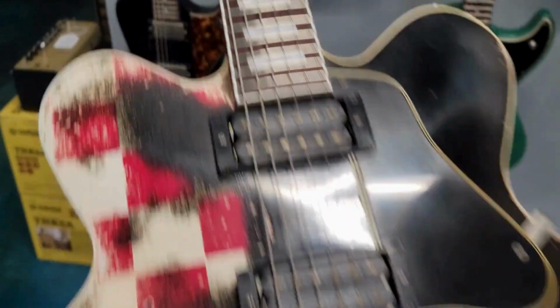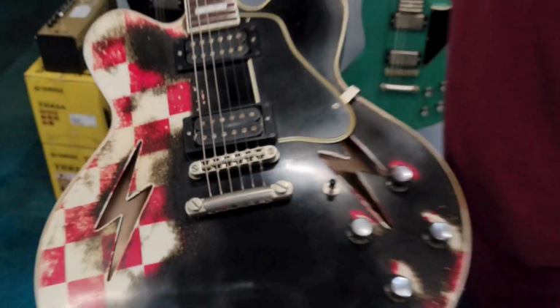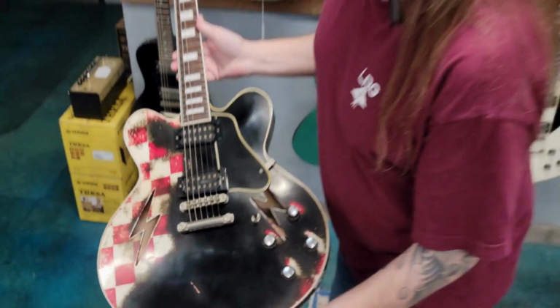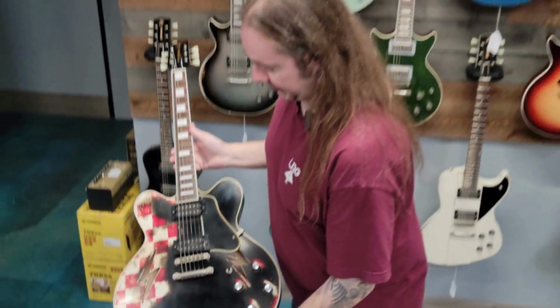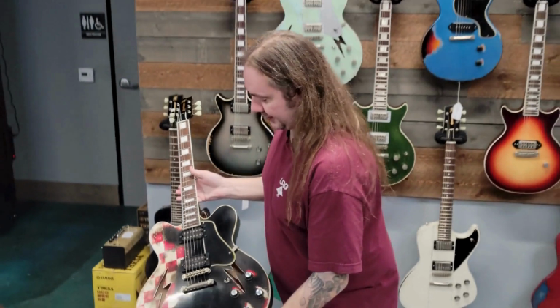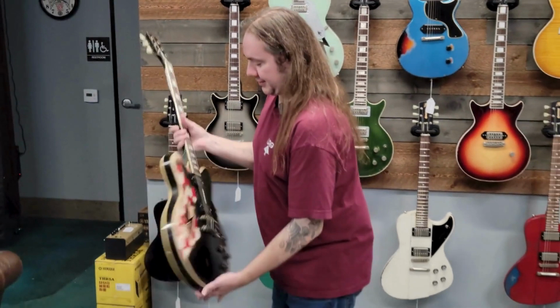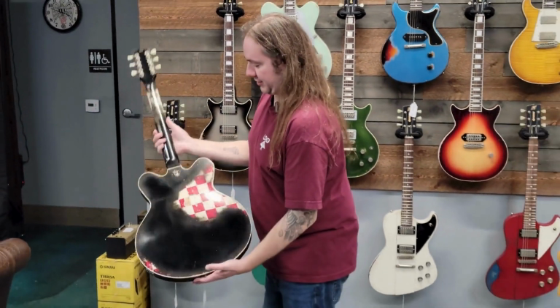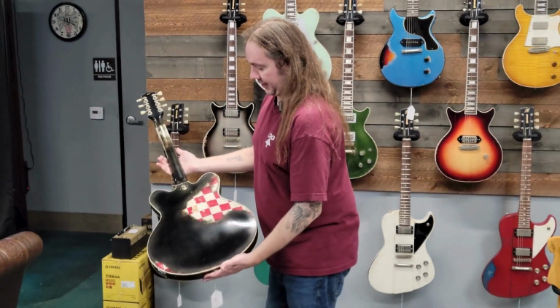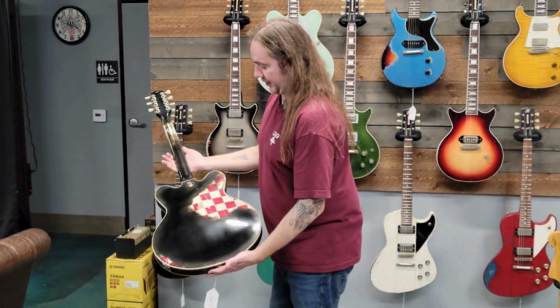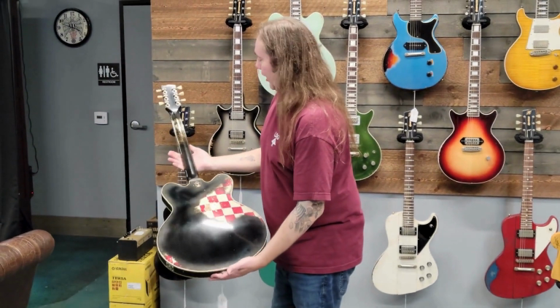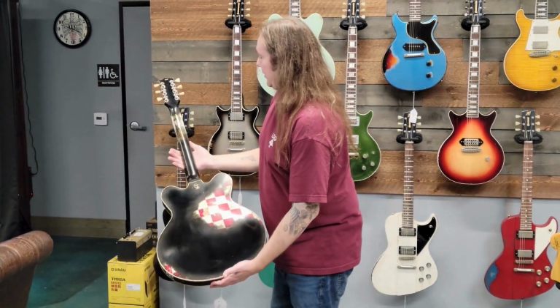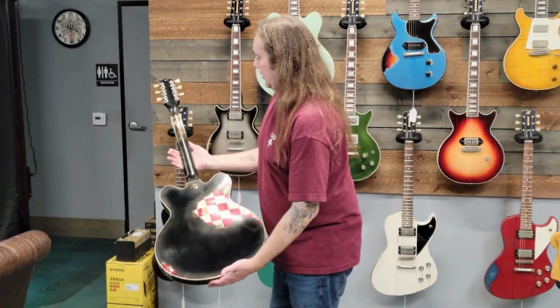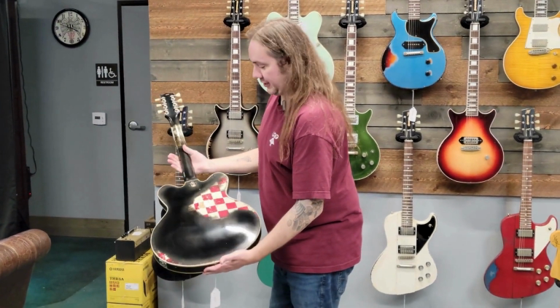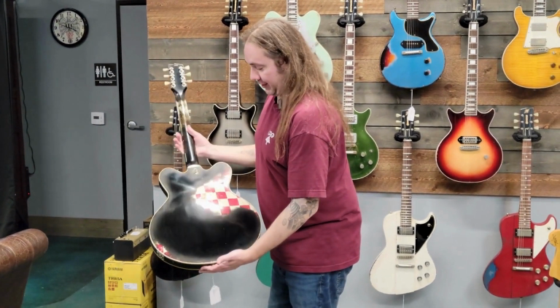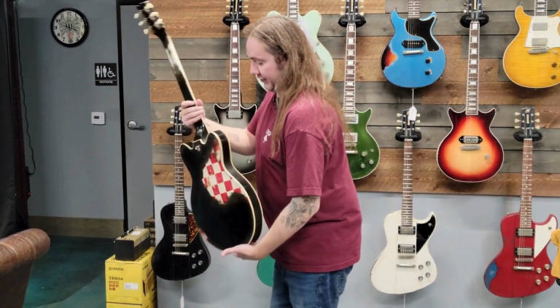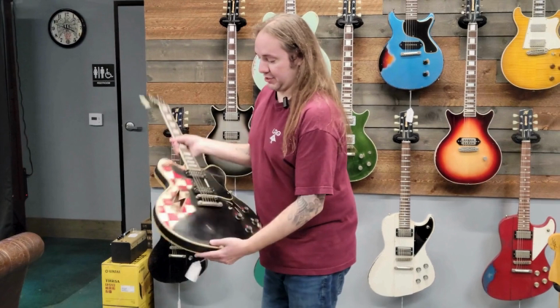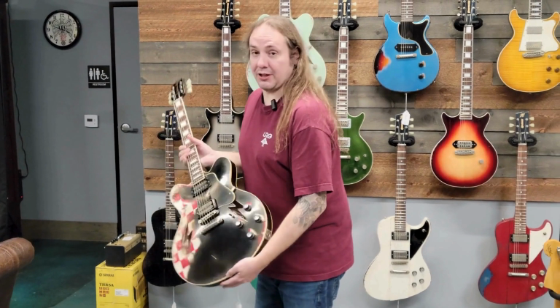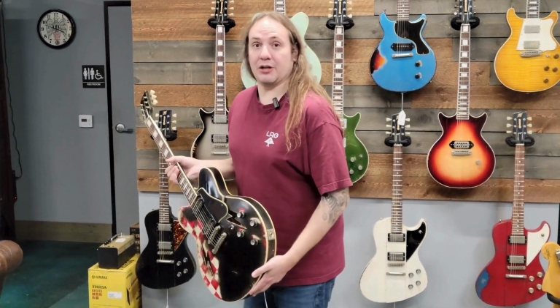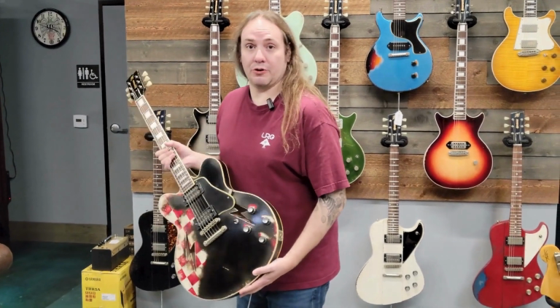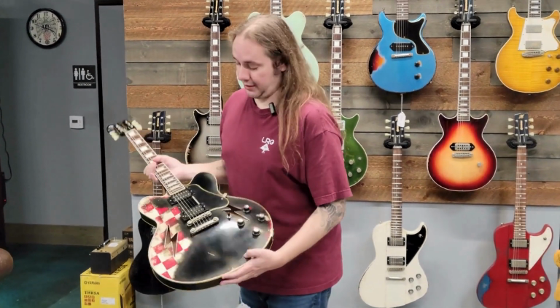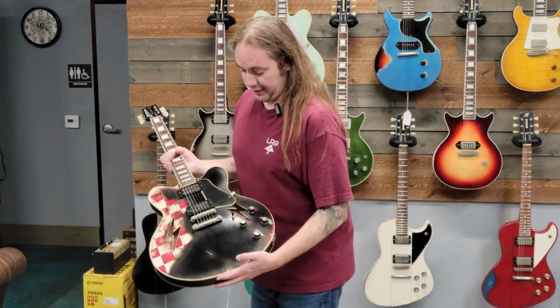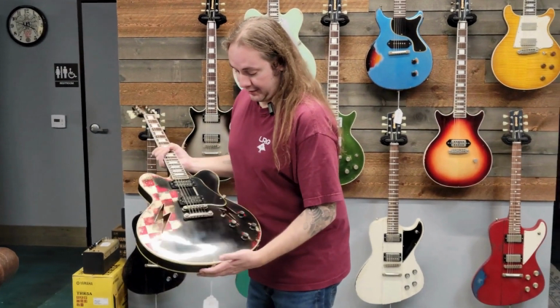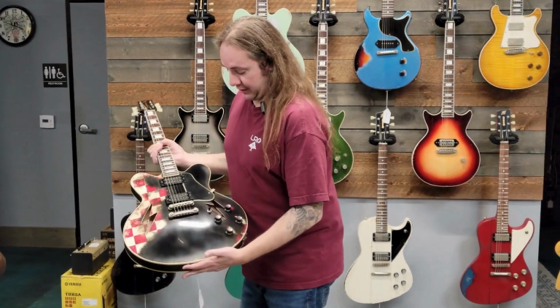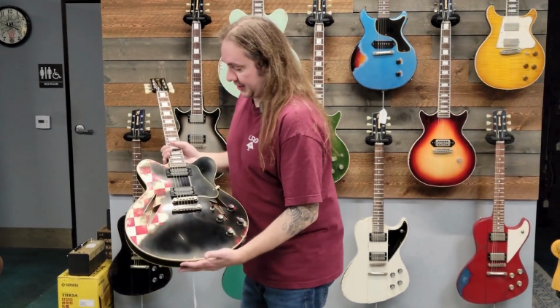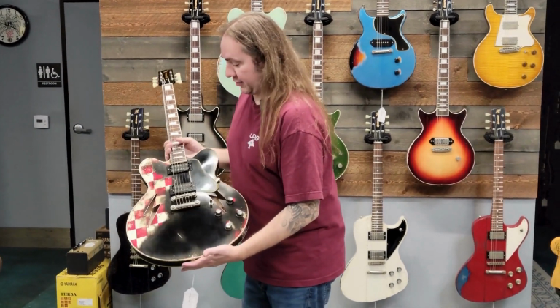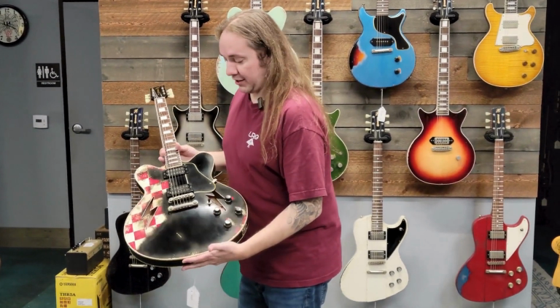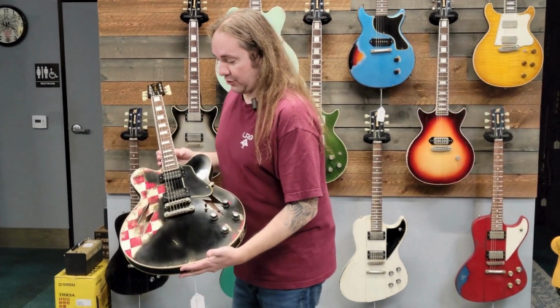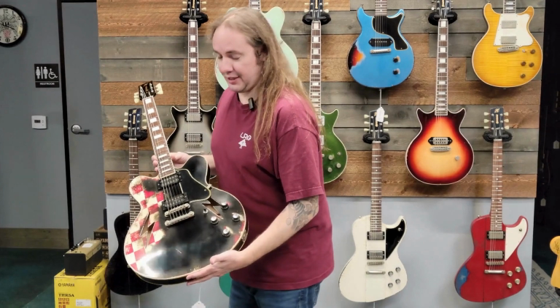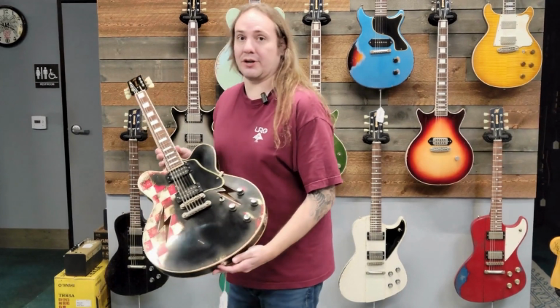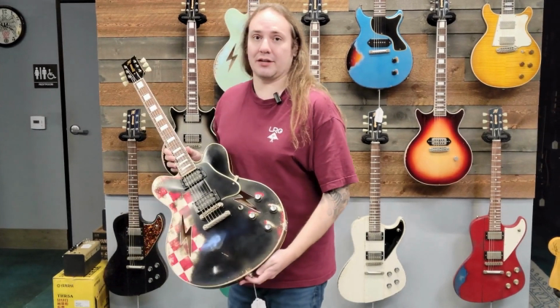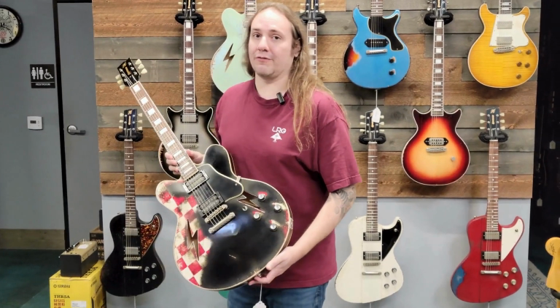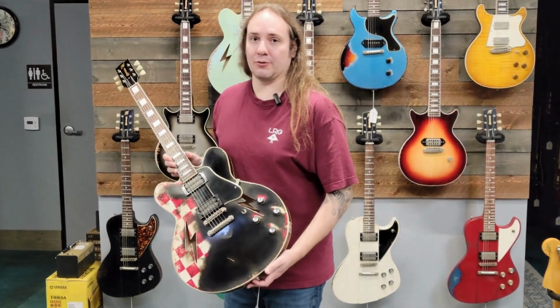It looks like a pair of old Vans — this thing is just killer. I am absolutely in love. If this thing was just a little bit lighter, it'd be going home with me, I'll tell you that right now. But these things are just rock and roll tone machines.